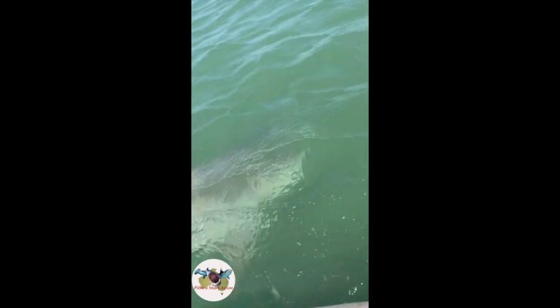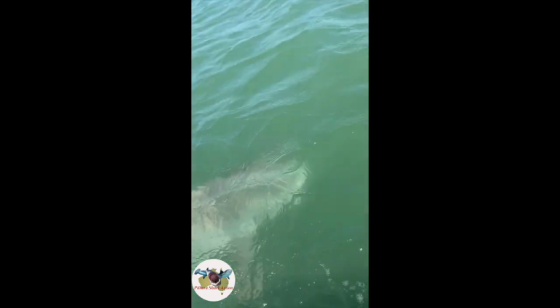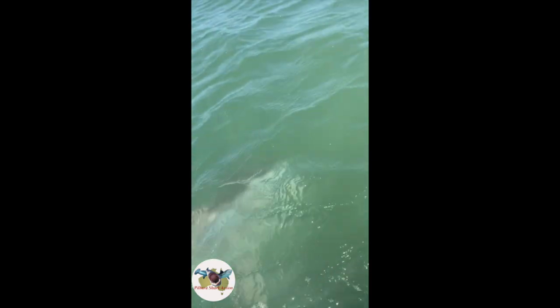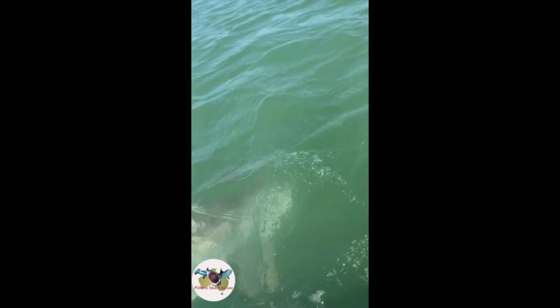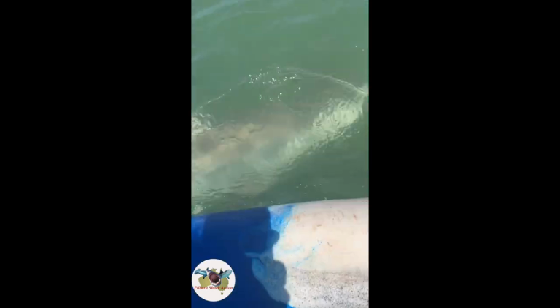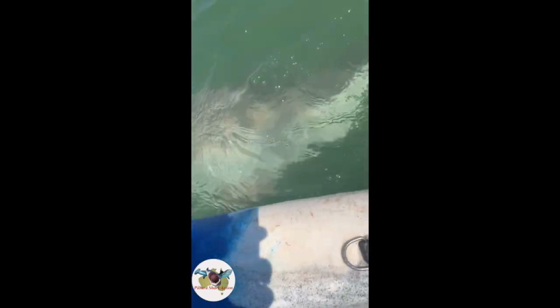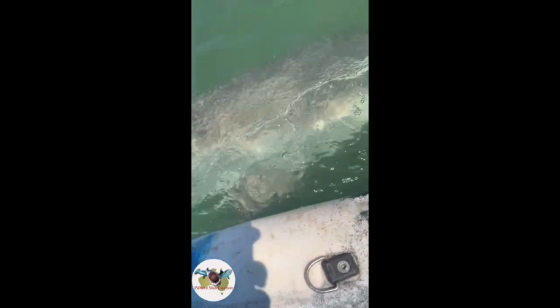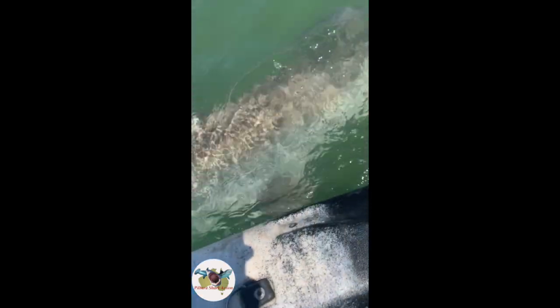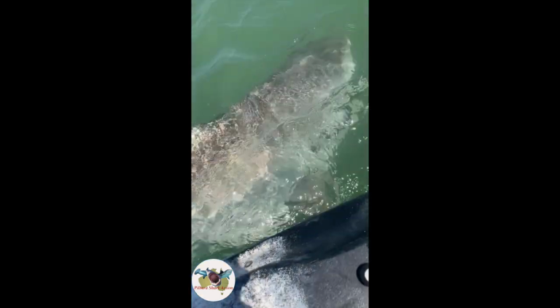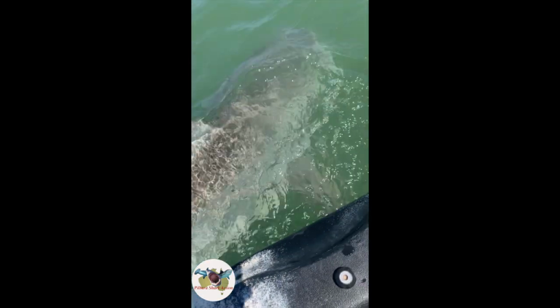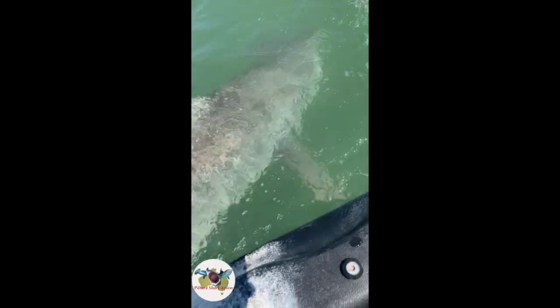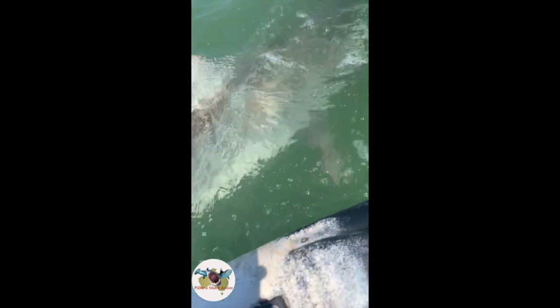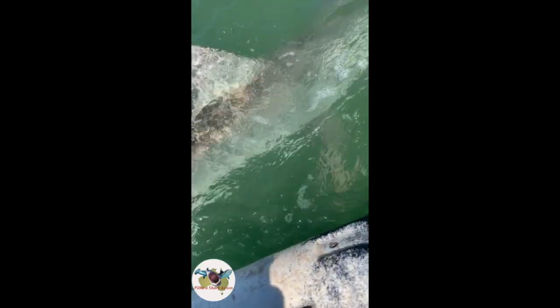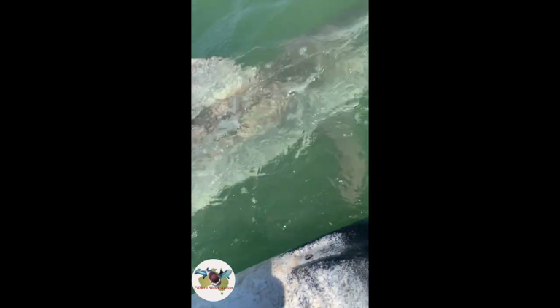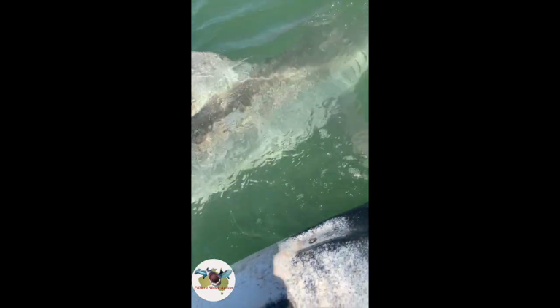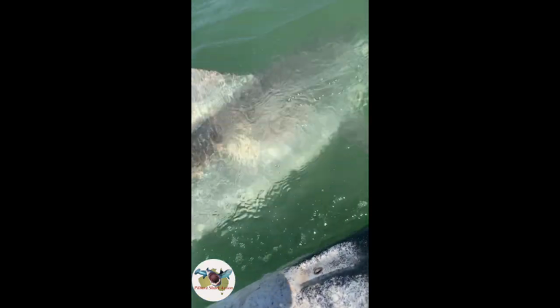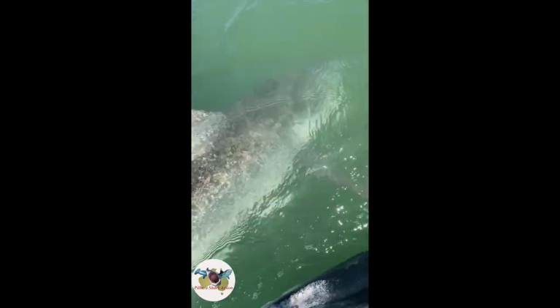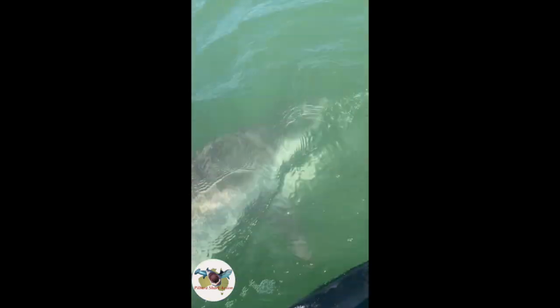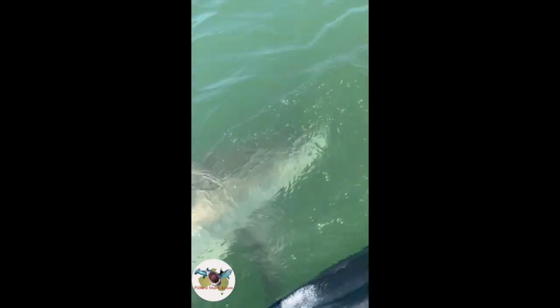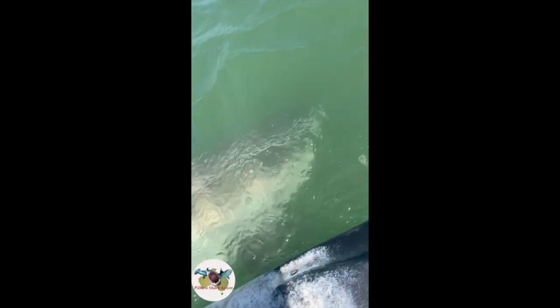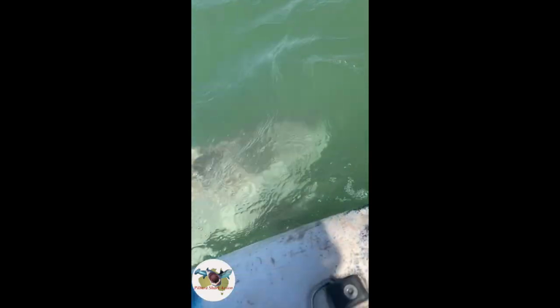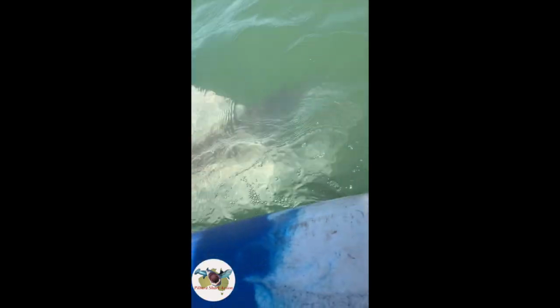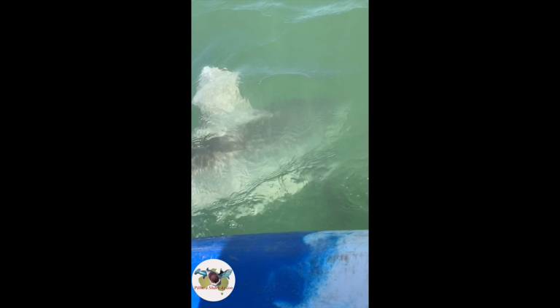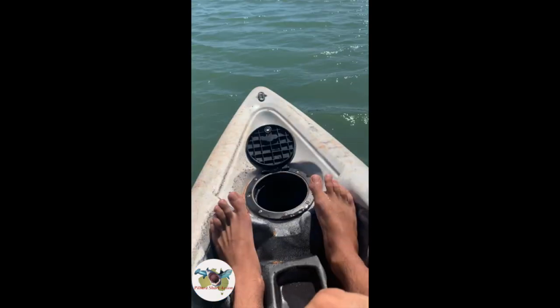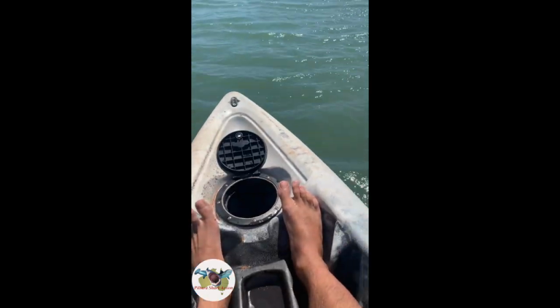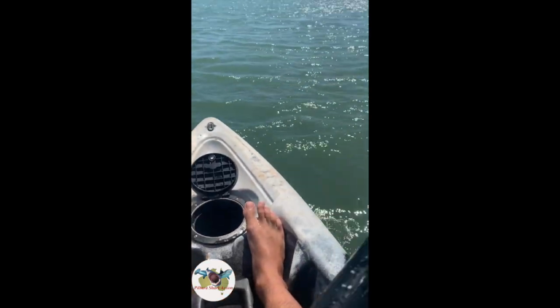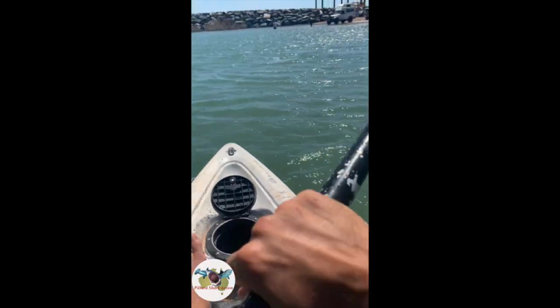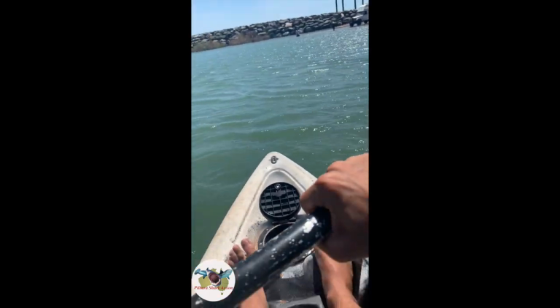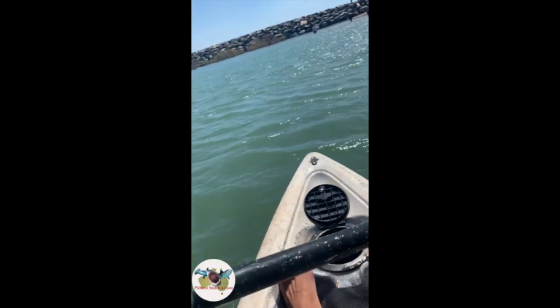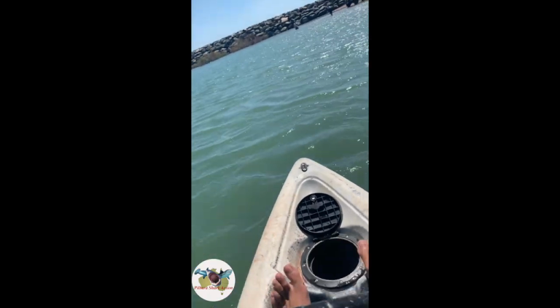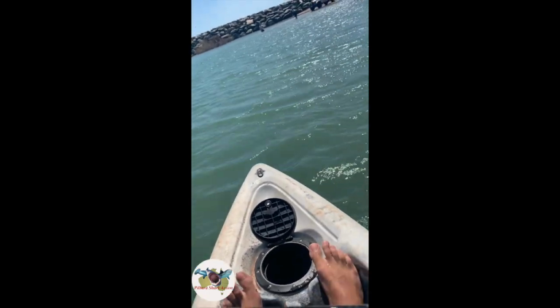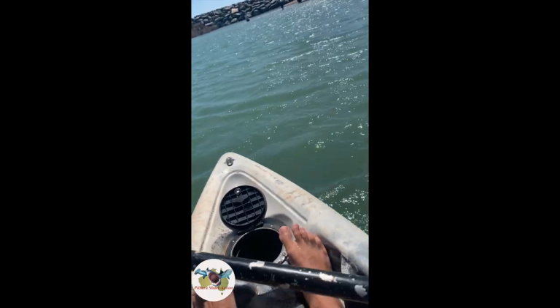Nice — tight shark. Little tiny one. Whoa, that's awesome! We're going to kayak back in now and get ready to land the shark.